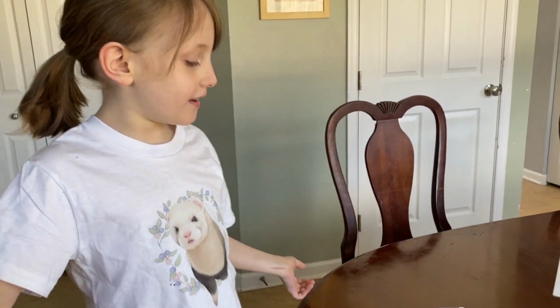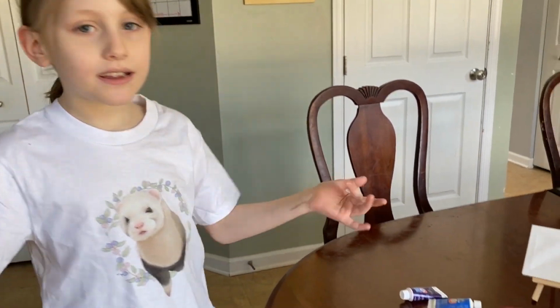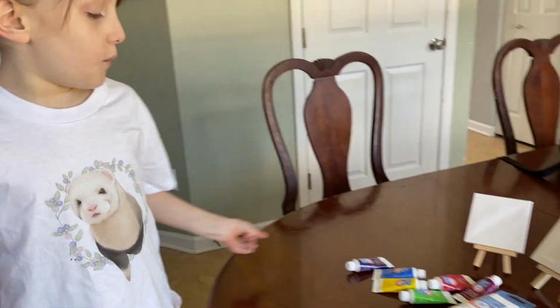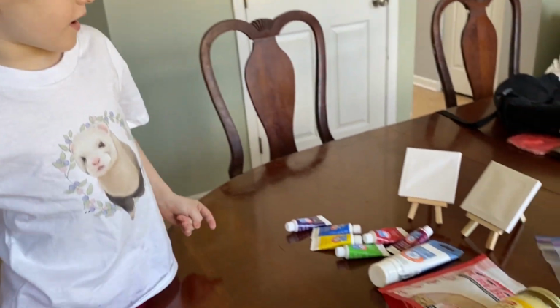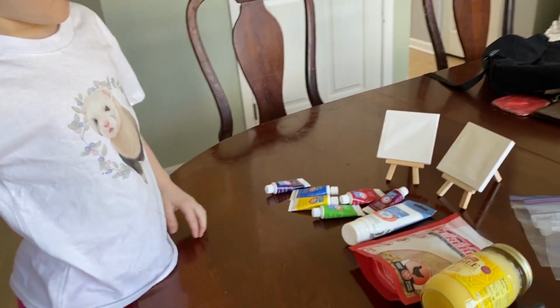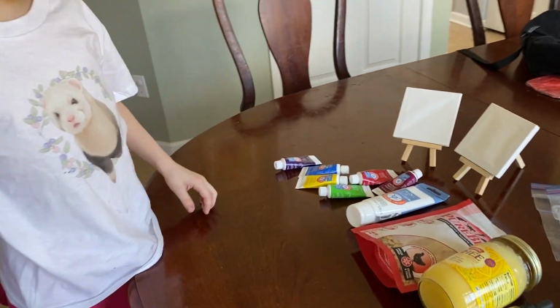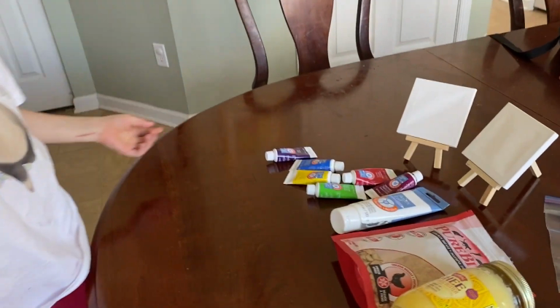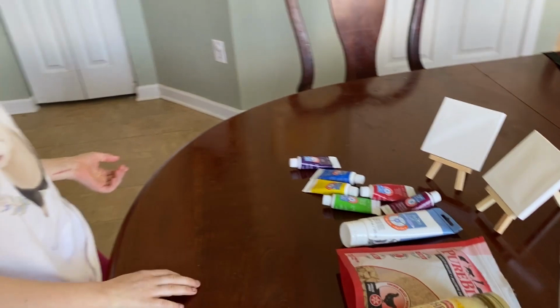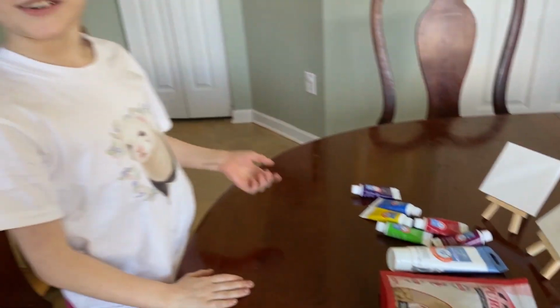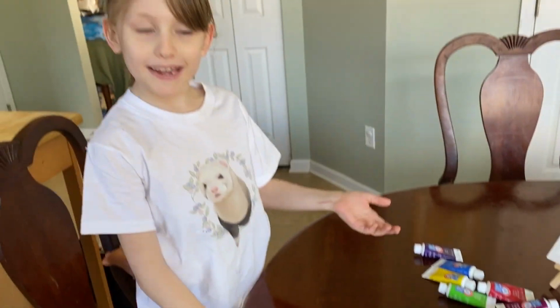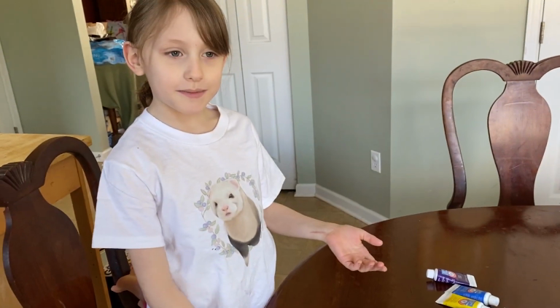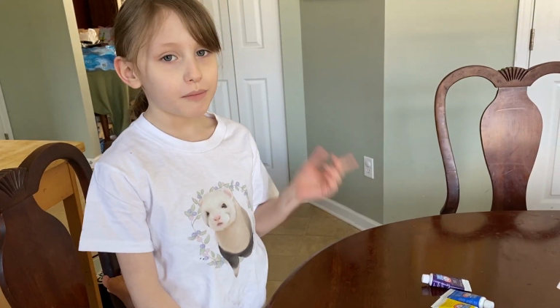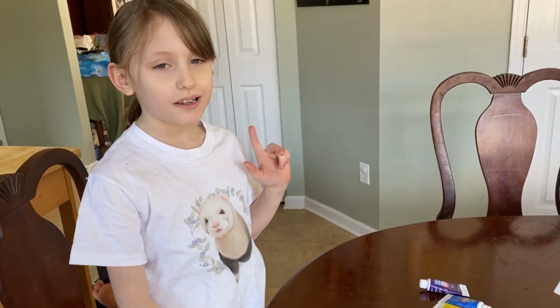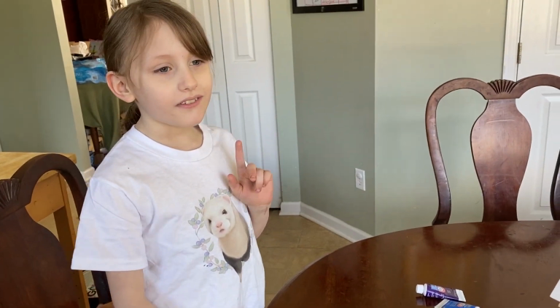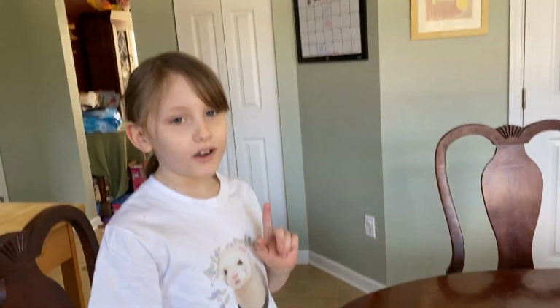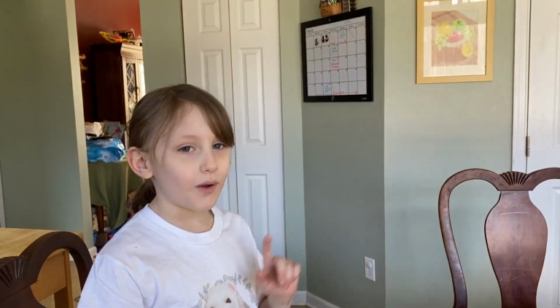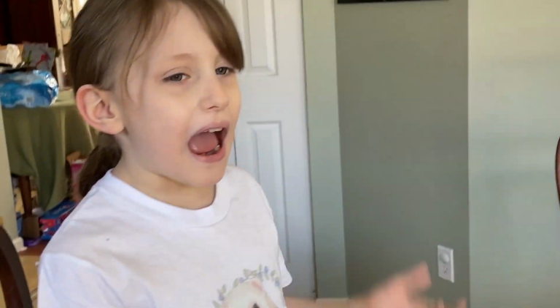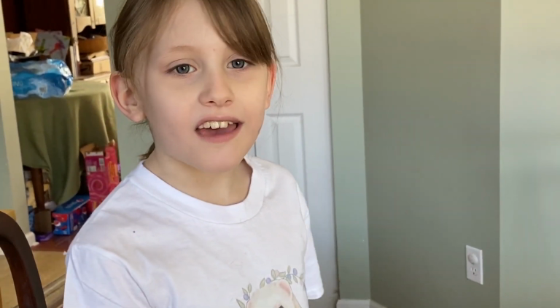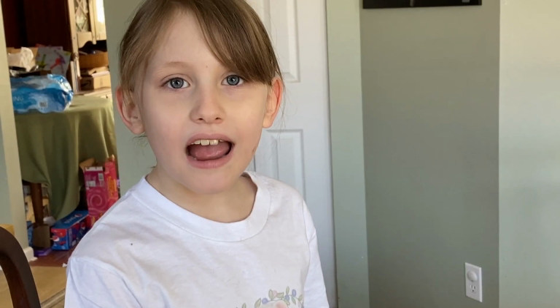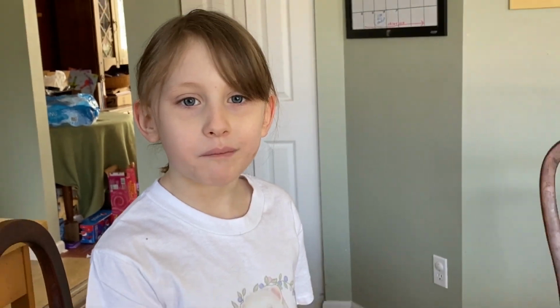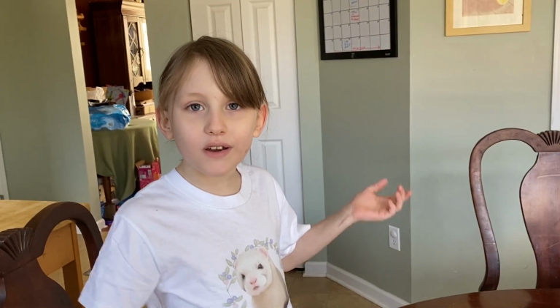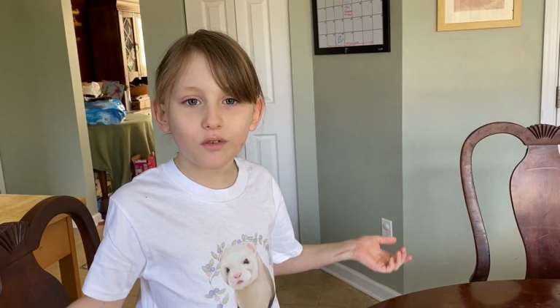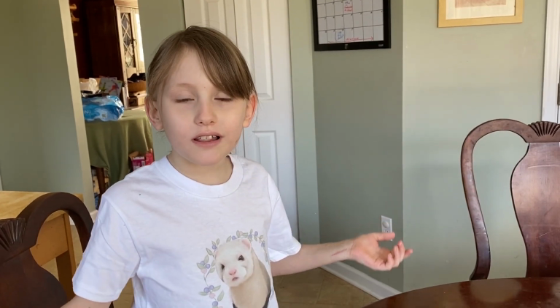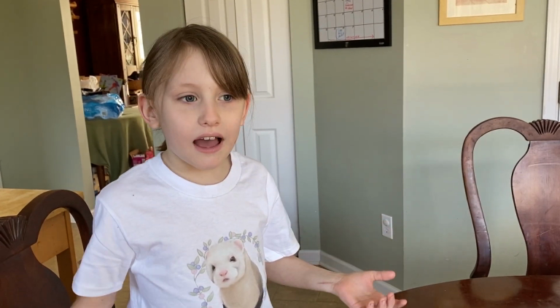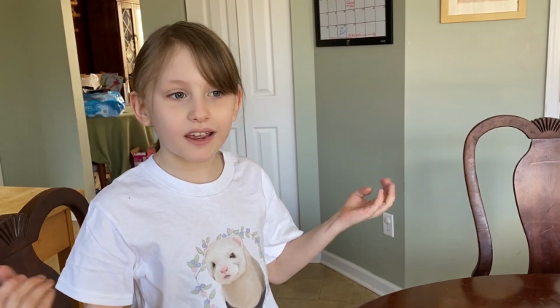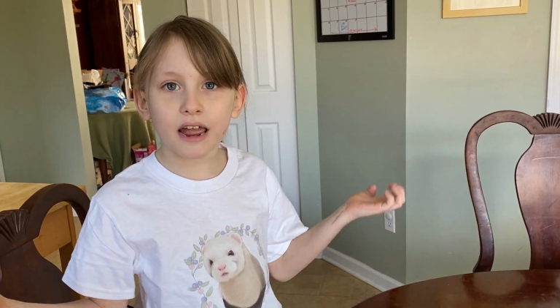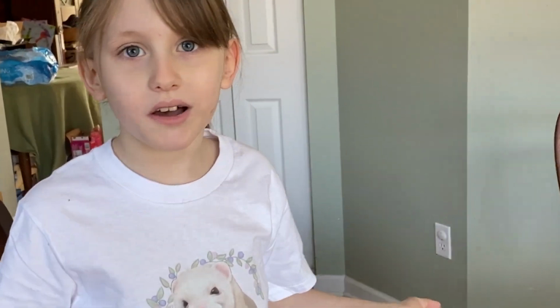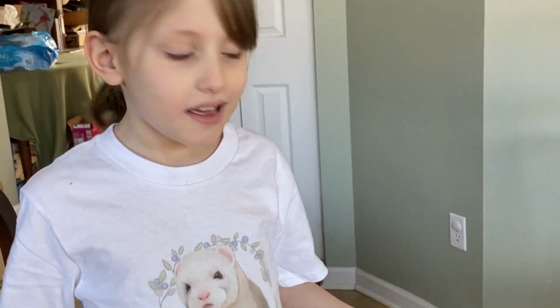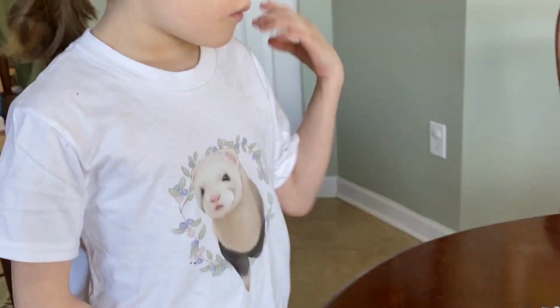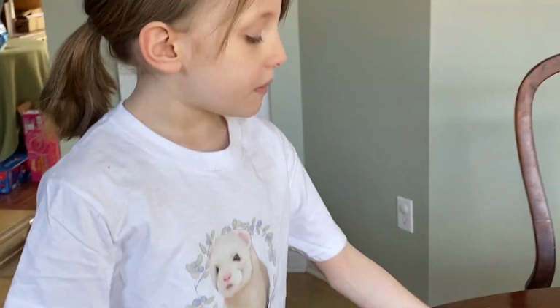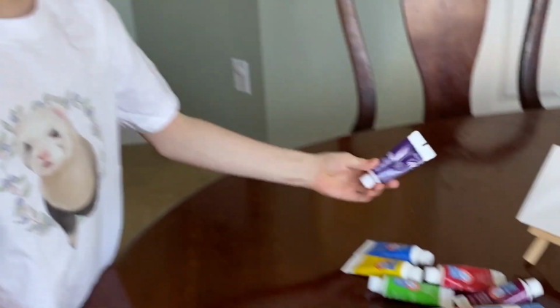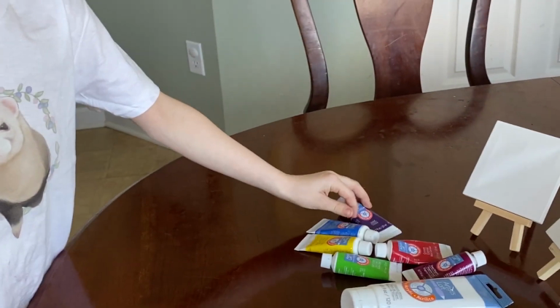And what are we doing today? We're letting the ferrets paint. But if you're wondering how is that going to happen — ferrets don't really have hands, they have paws. You'll see.